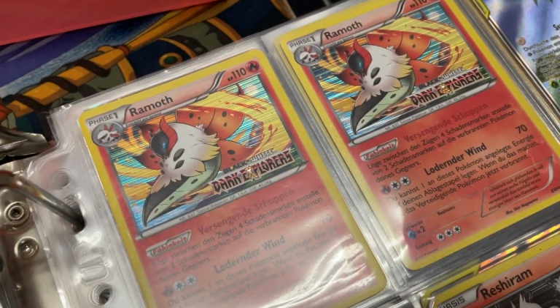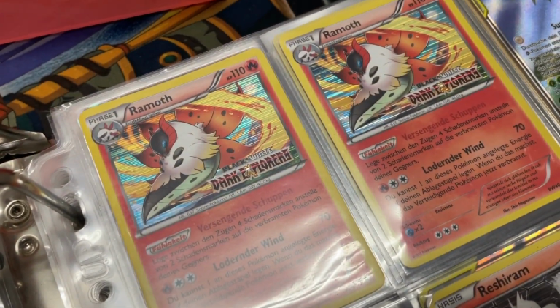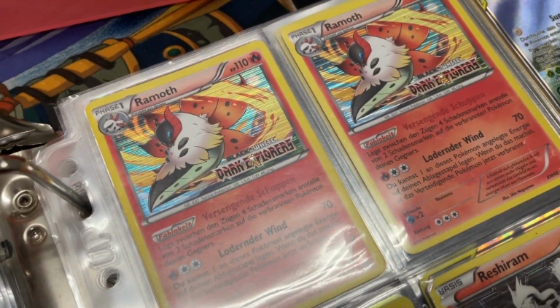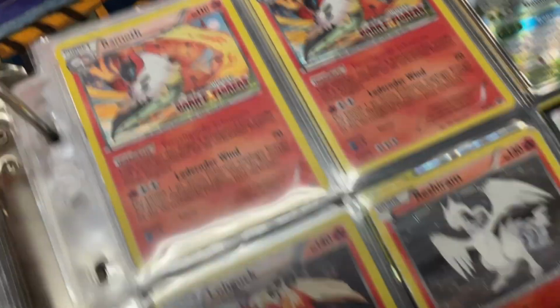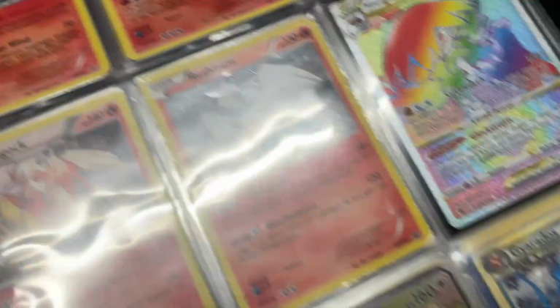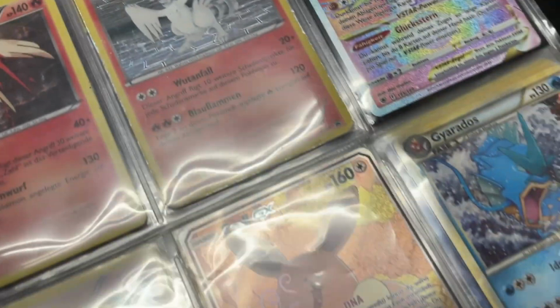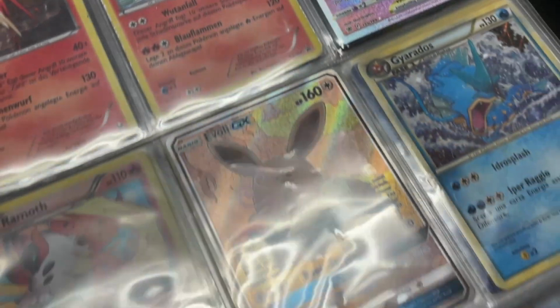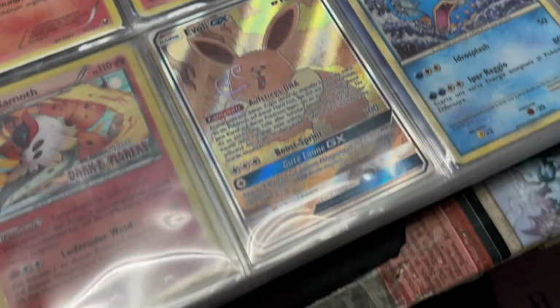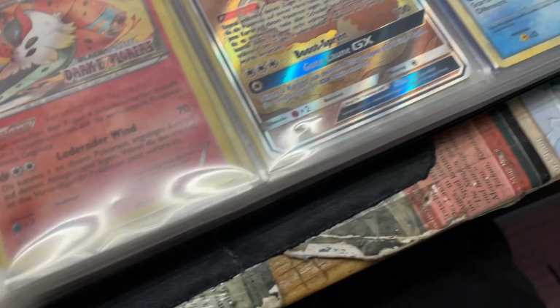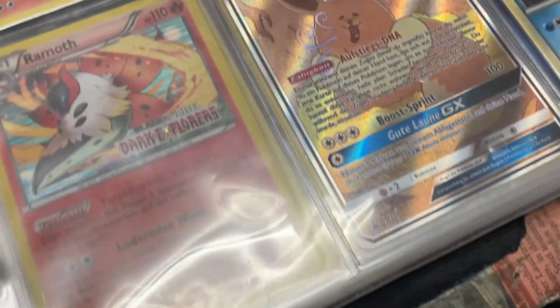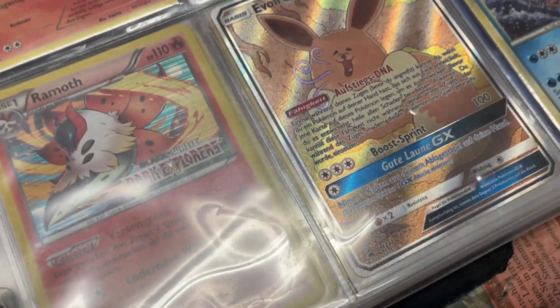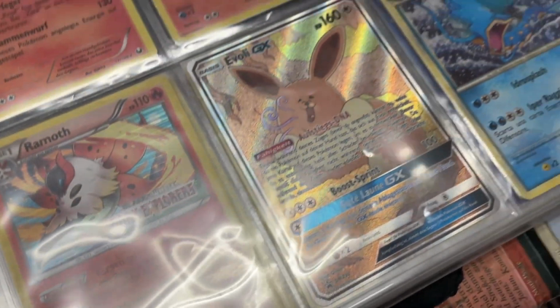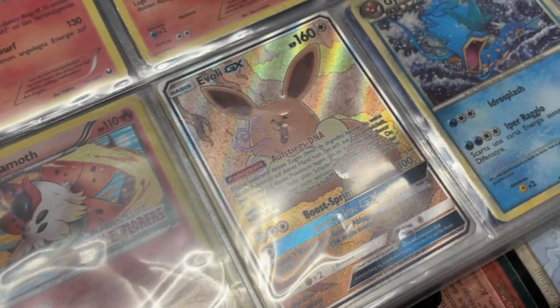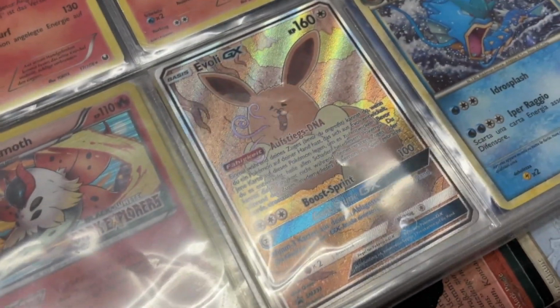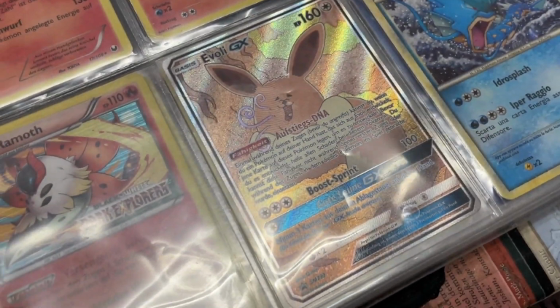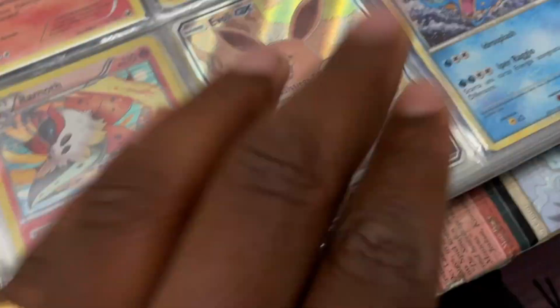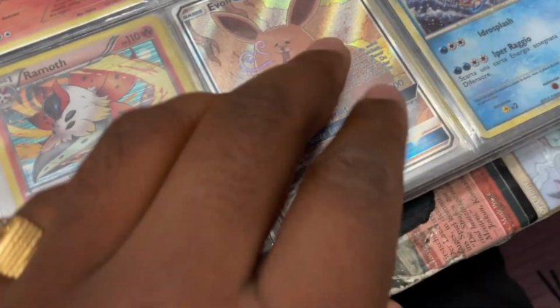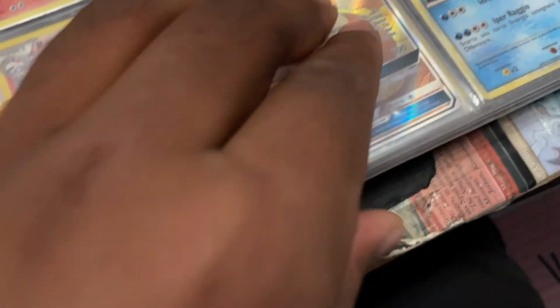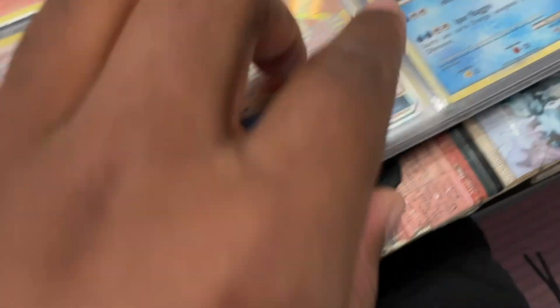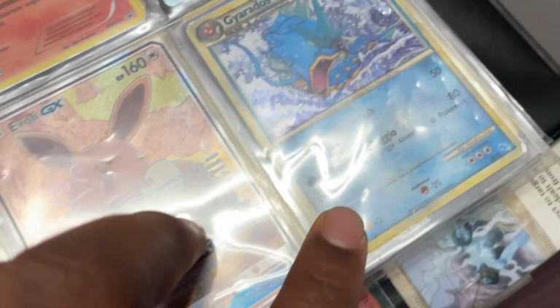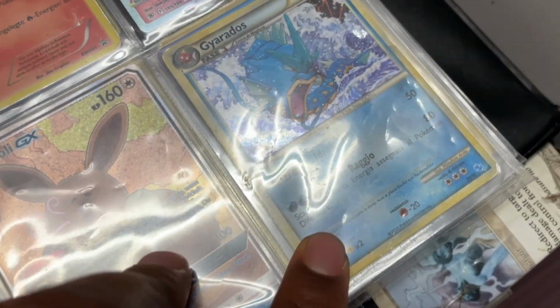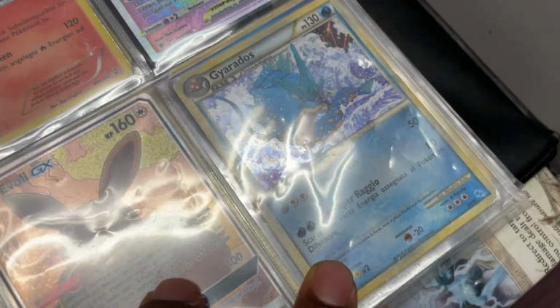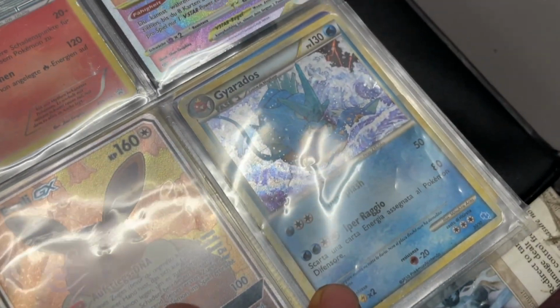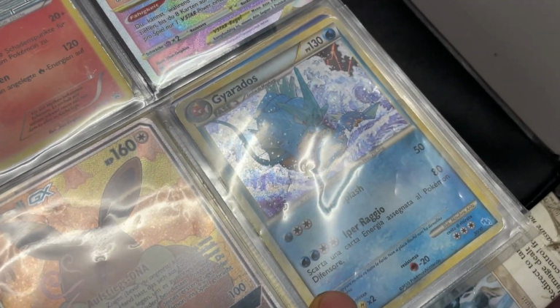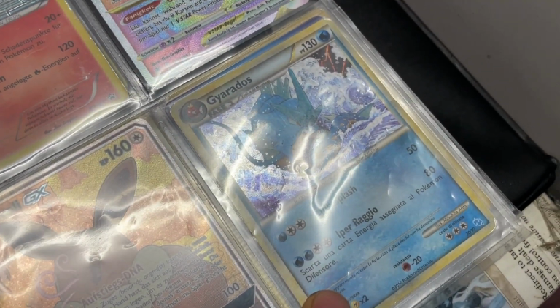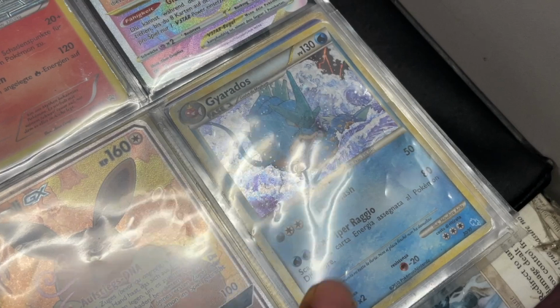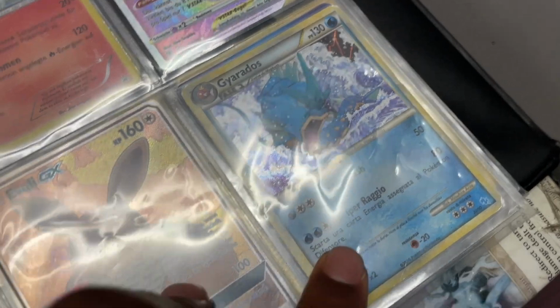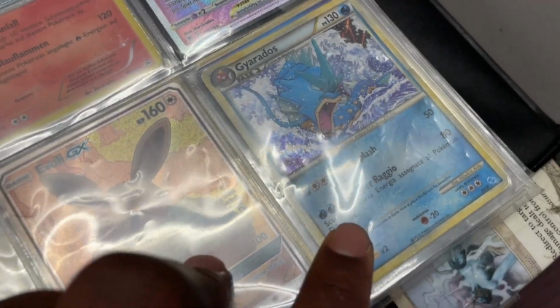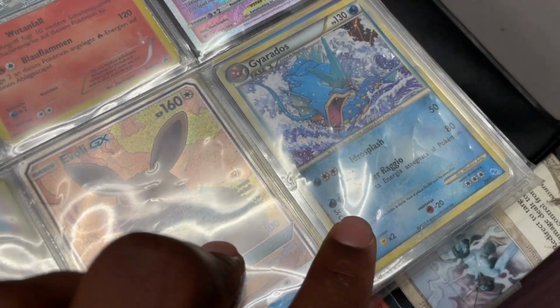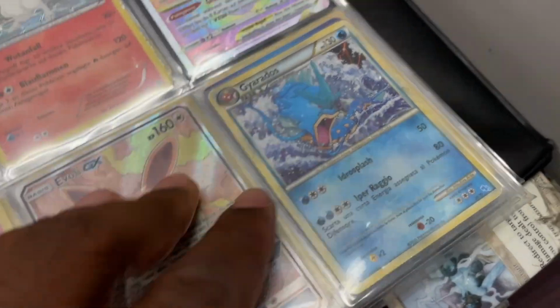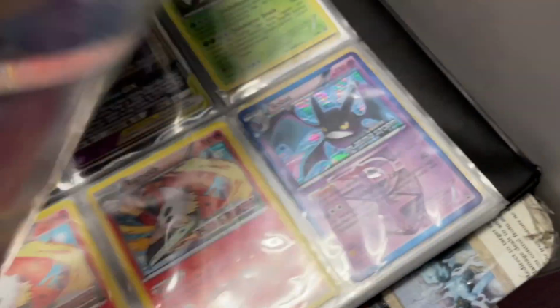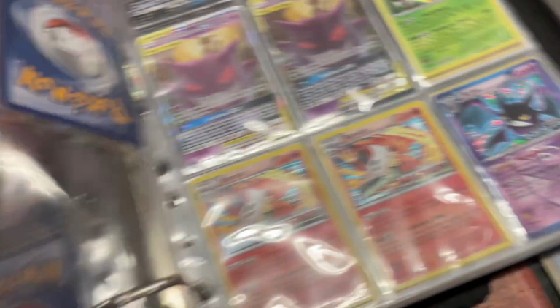Oh wow, there's a box — this is the box primer, this is really cool! What set is that? Is that a deck? That's sick!